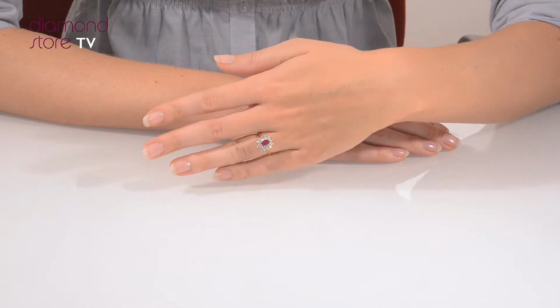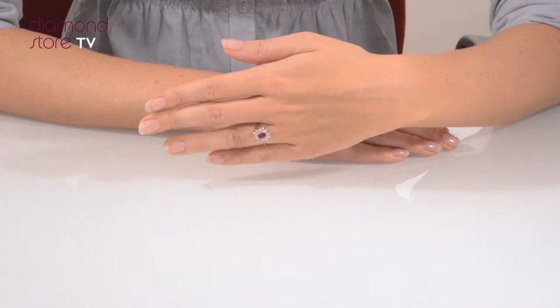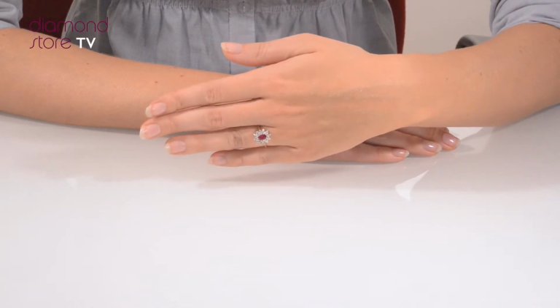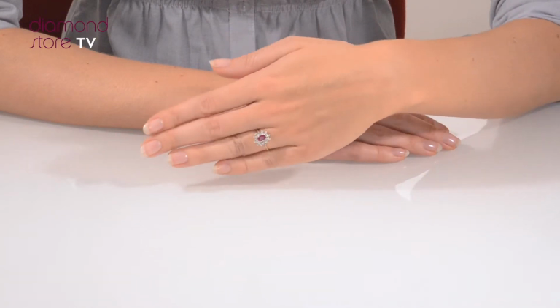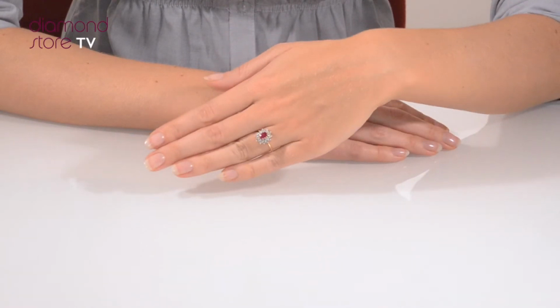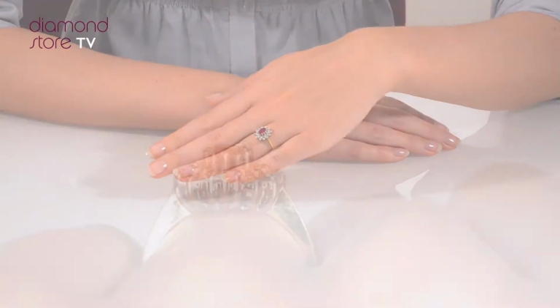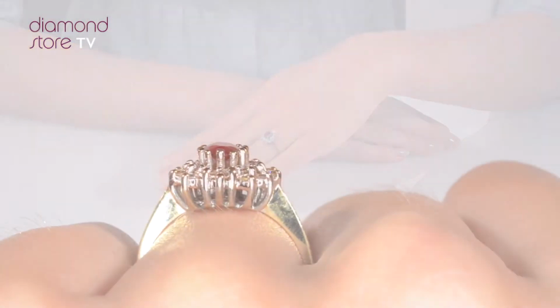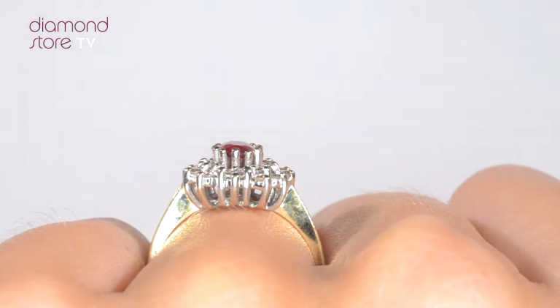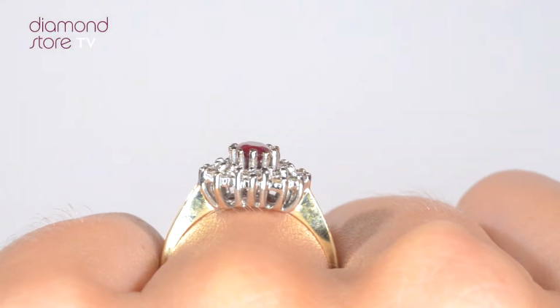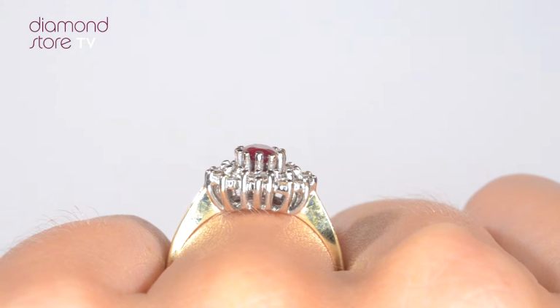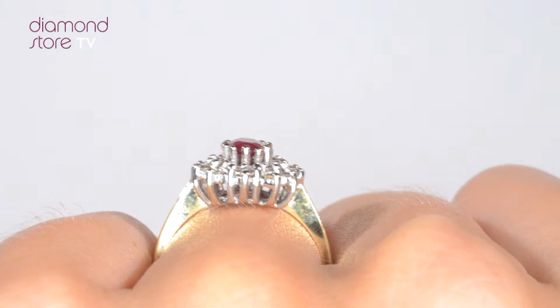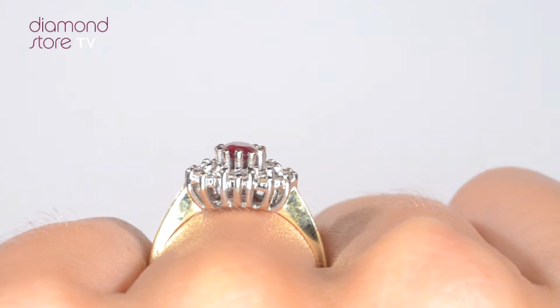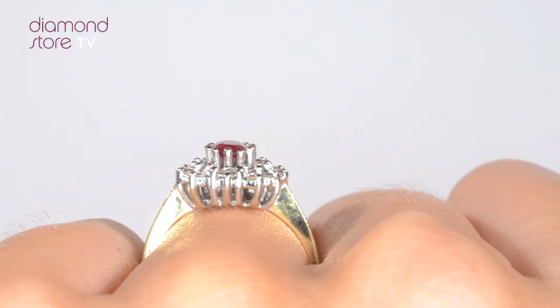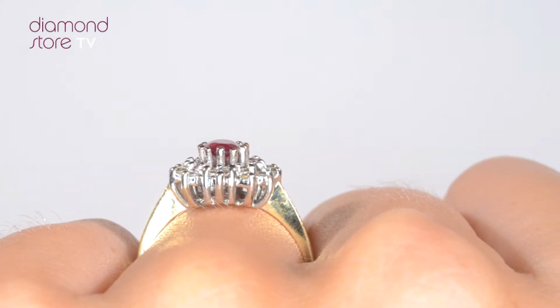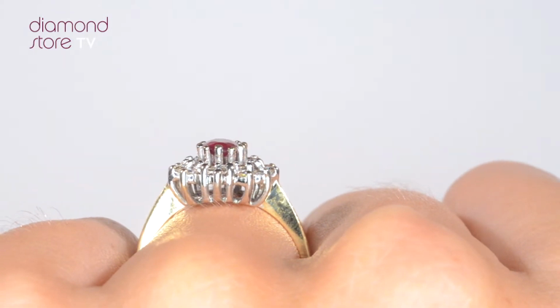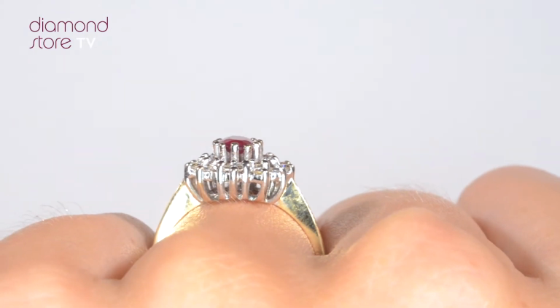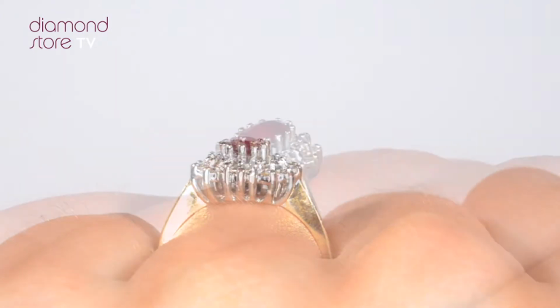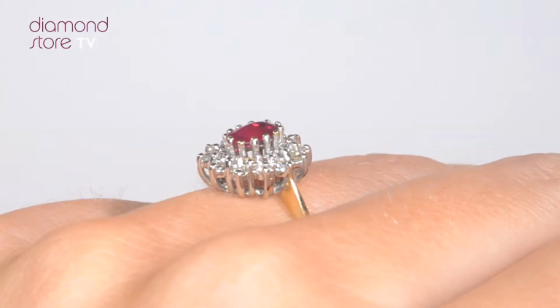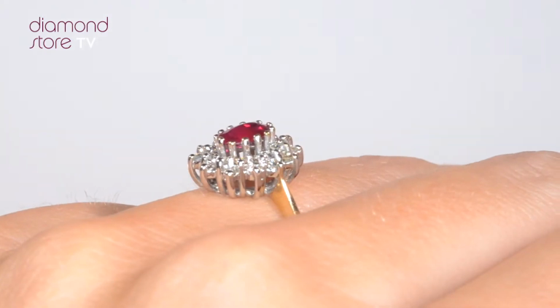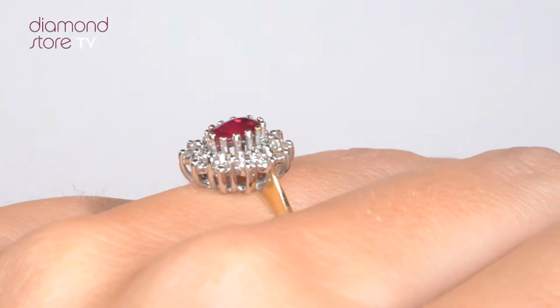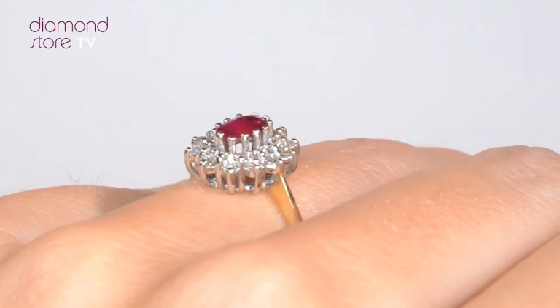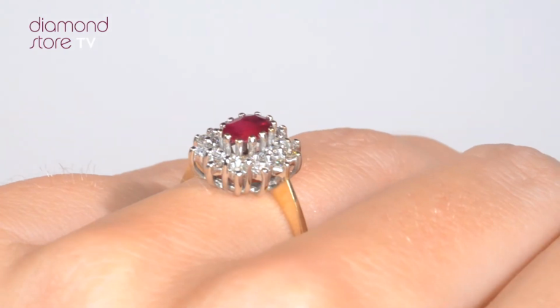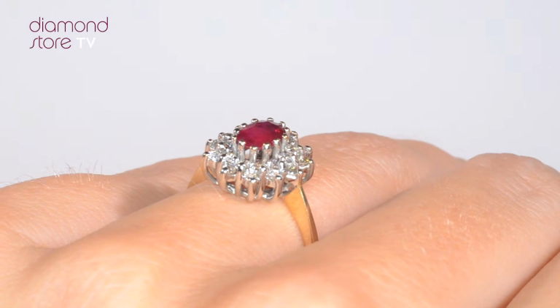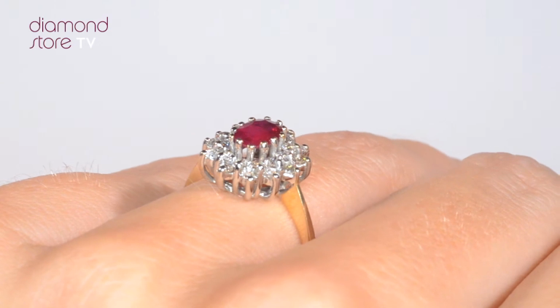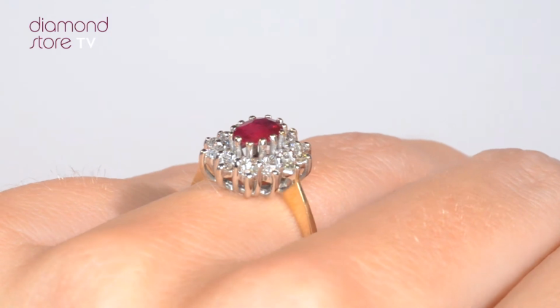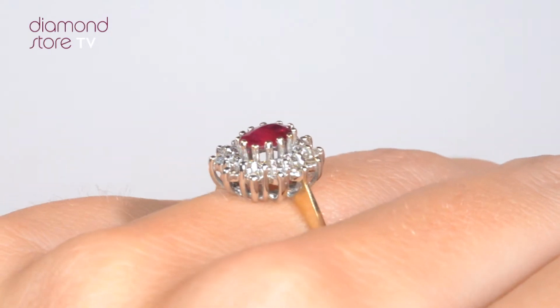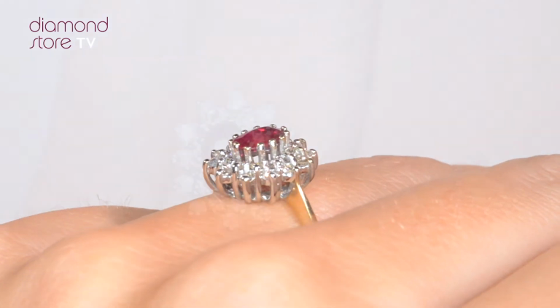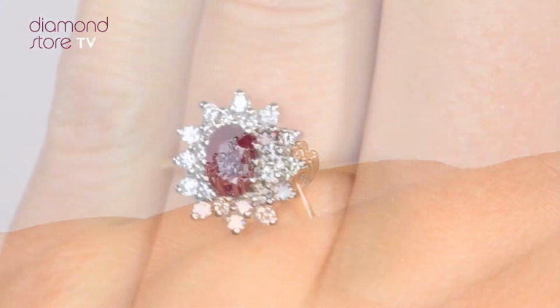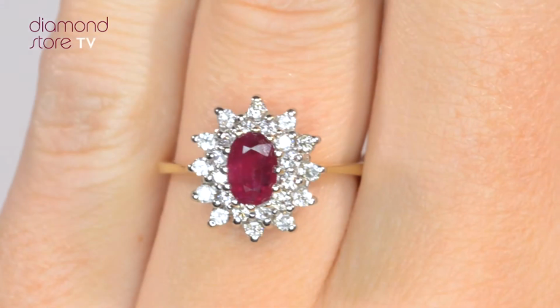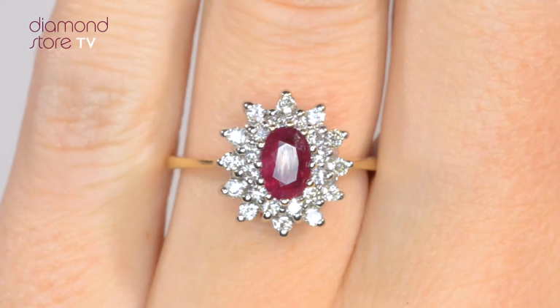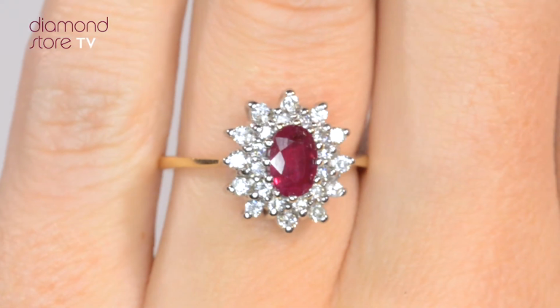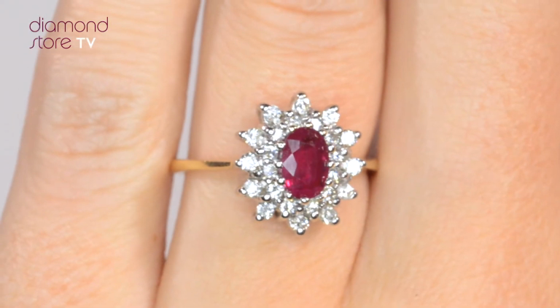The Diamond Store is one of the UK's highest rated online jewelers. With free UK delivery, your ring arrives in plain discreet outer packaging so as not to spoil any surprises.